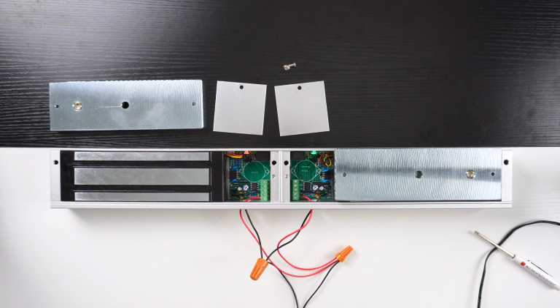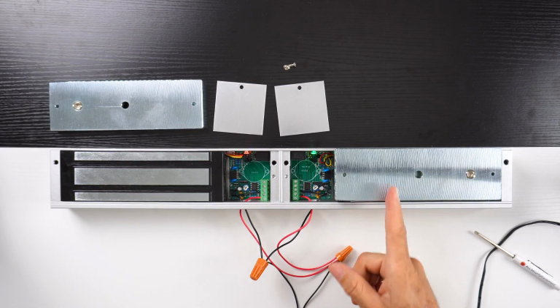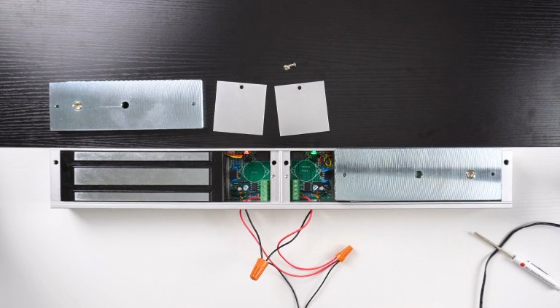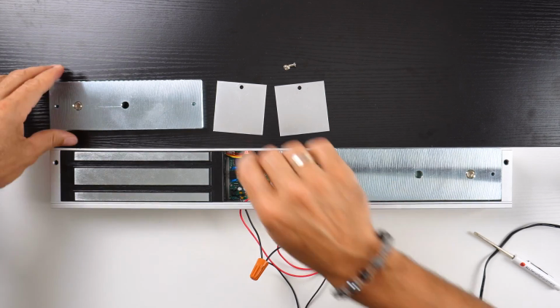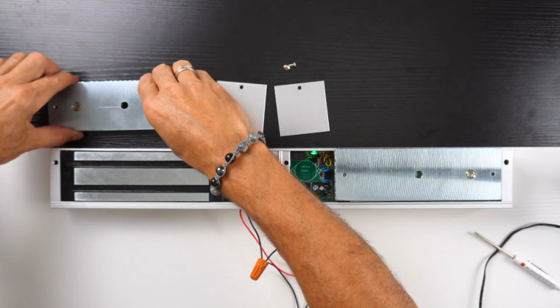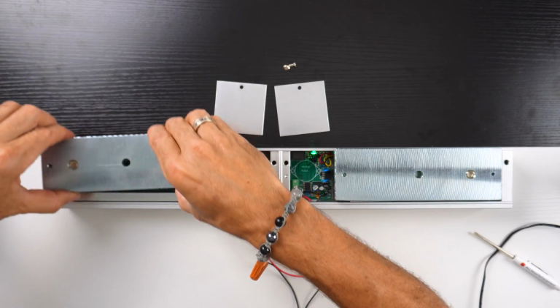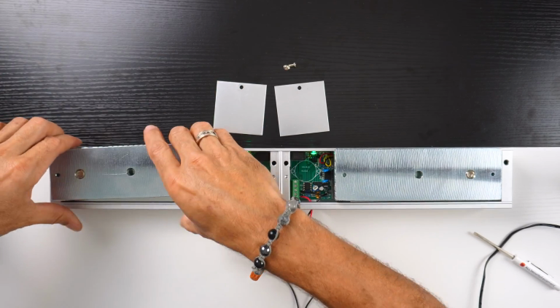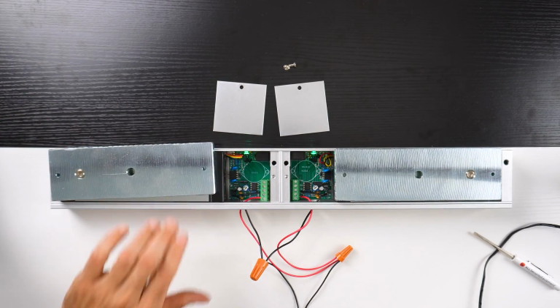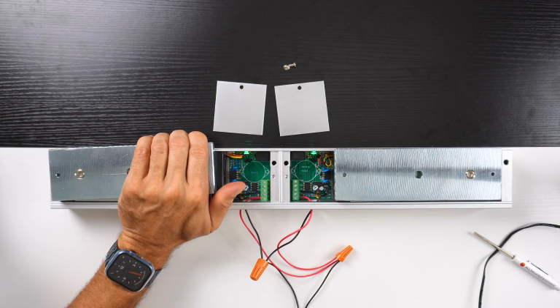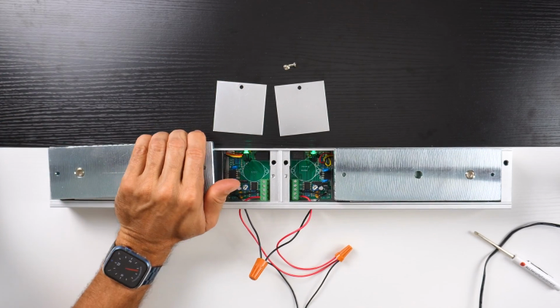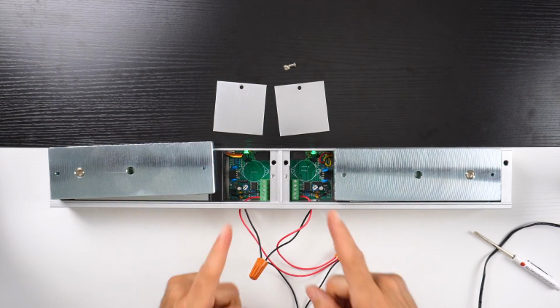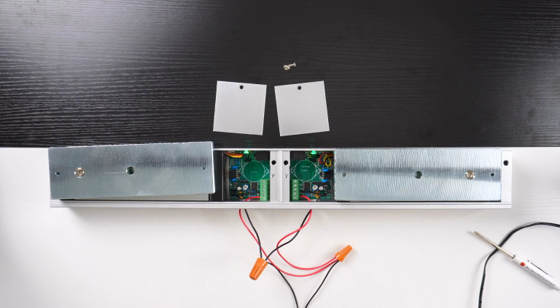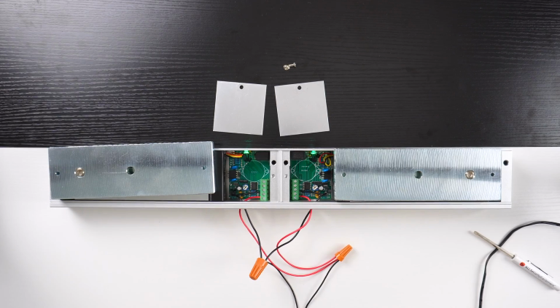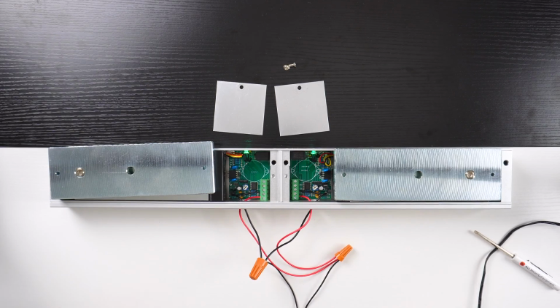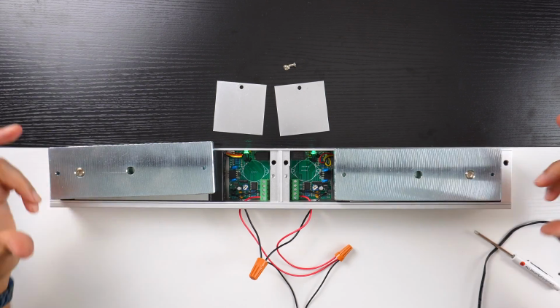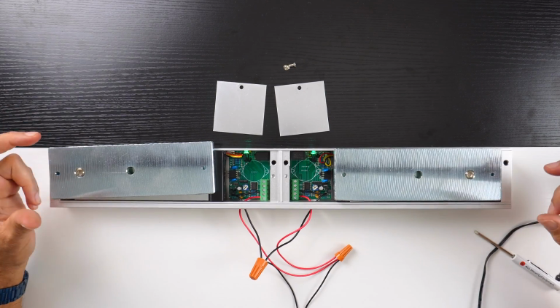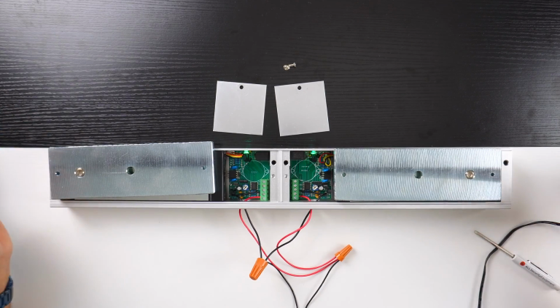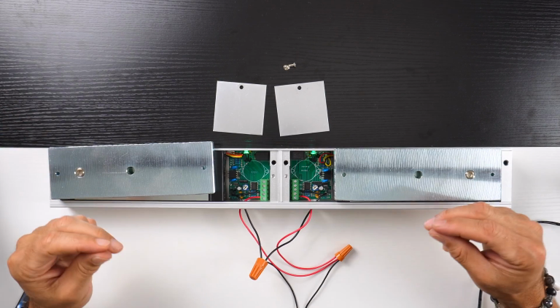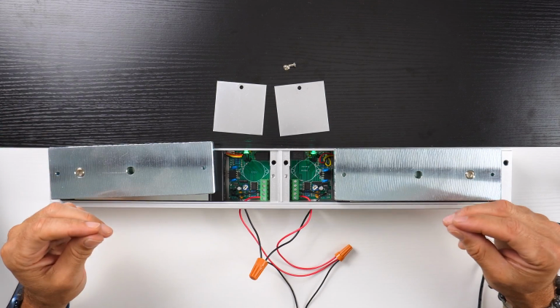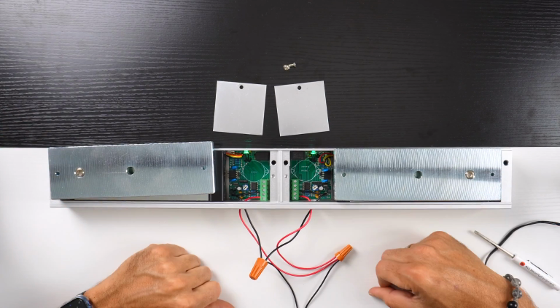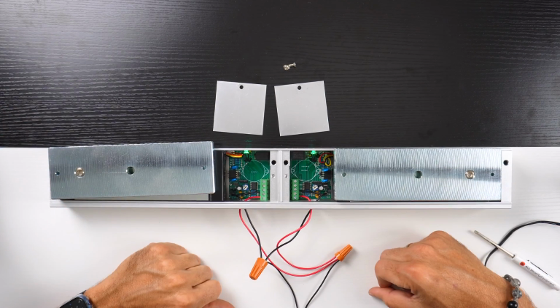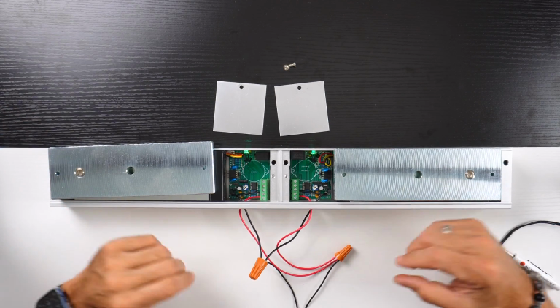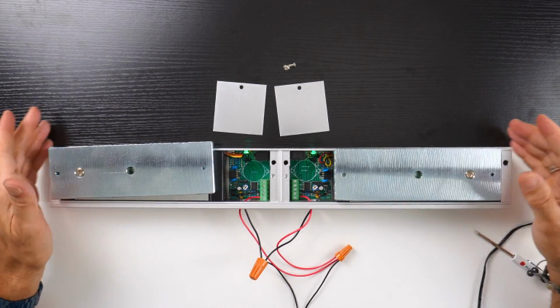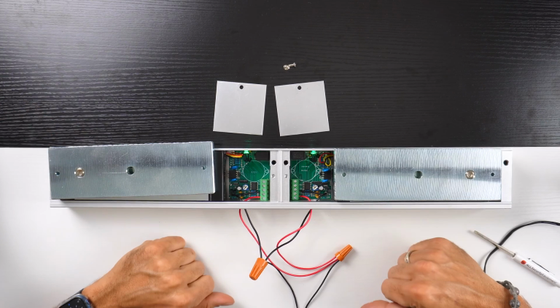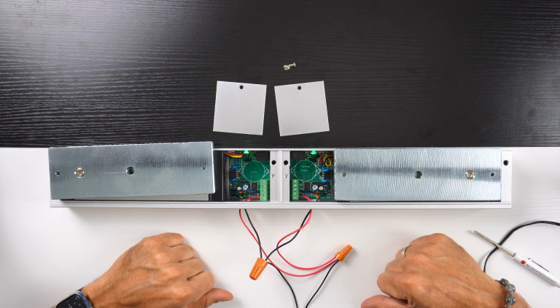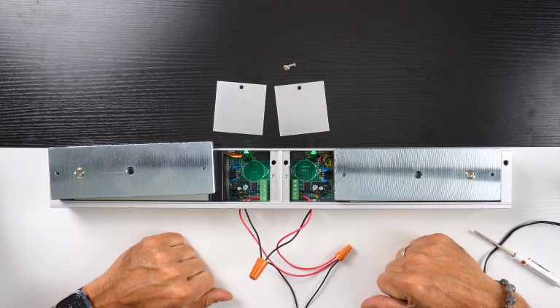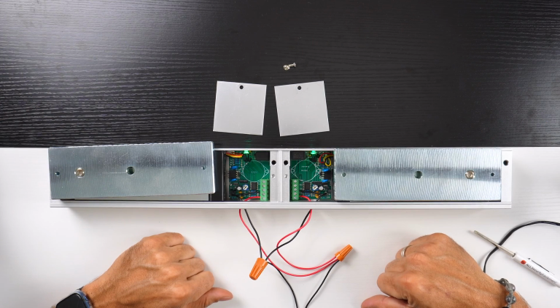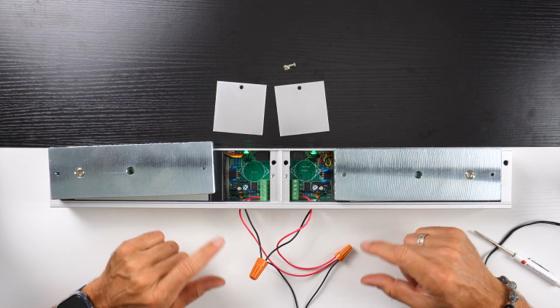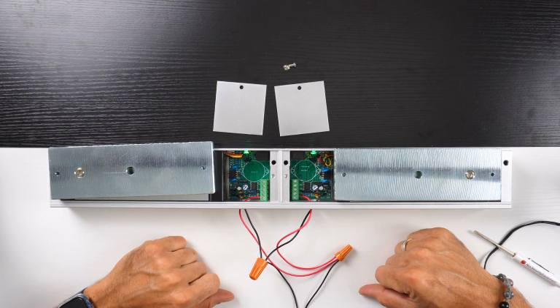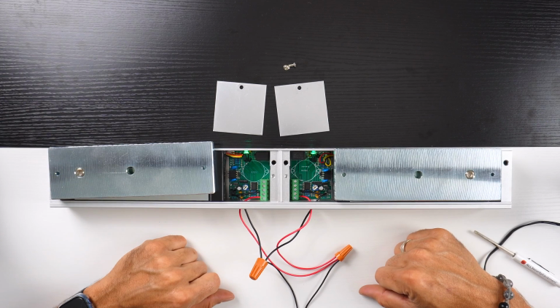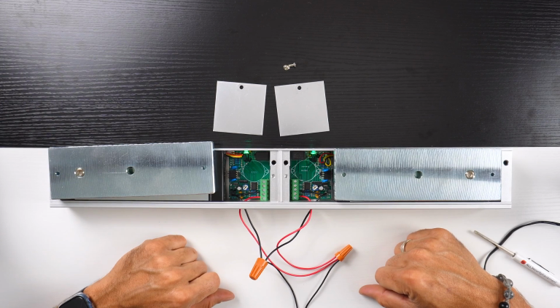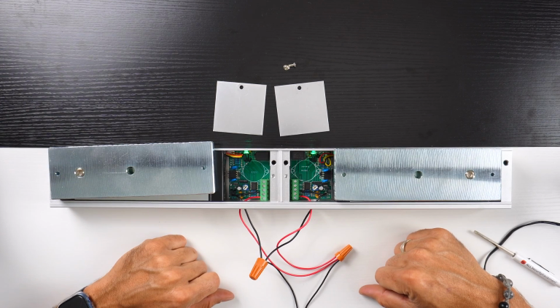We have a green light on the right side and a green light on the left side. That means our mag locks are now both synced to work as one. And that is how we connect a dual mag lock together to get them to work as one.